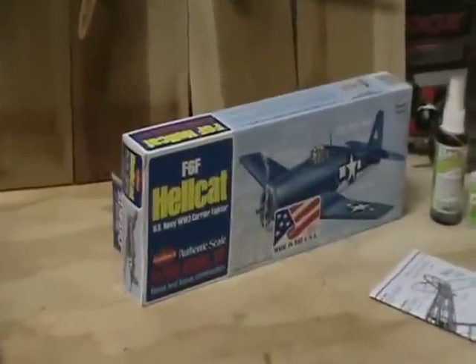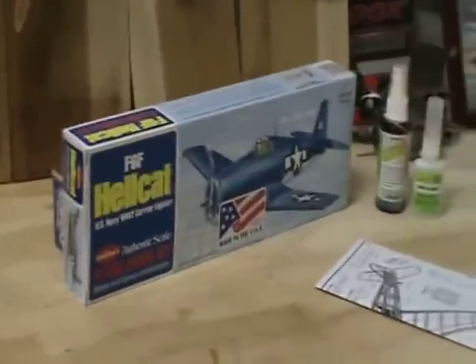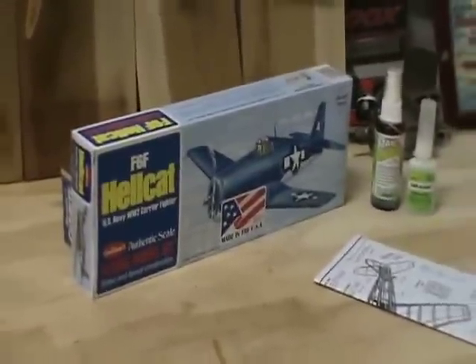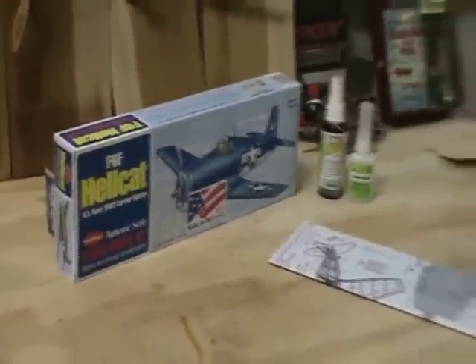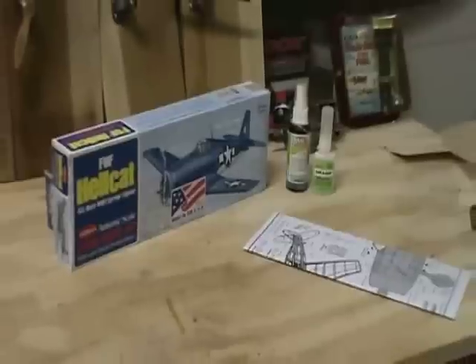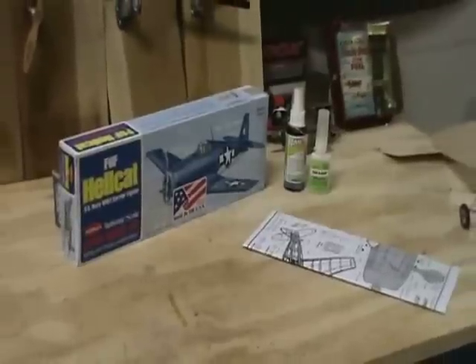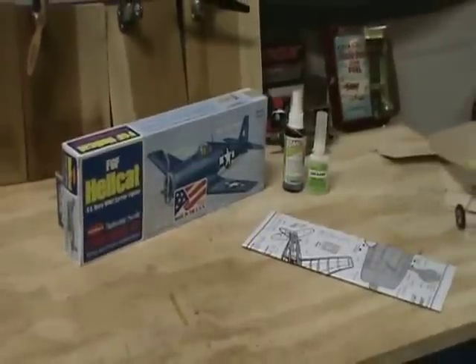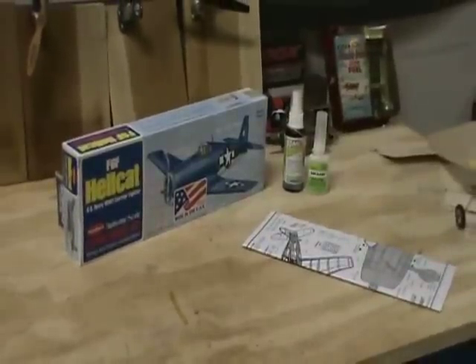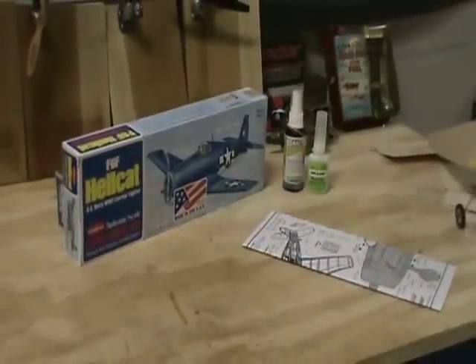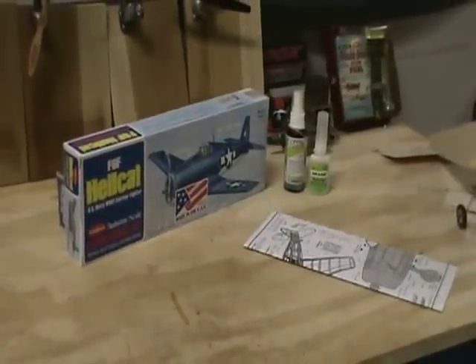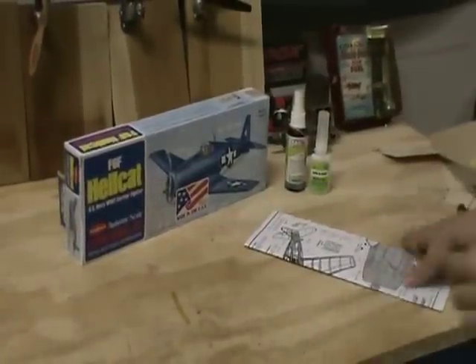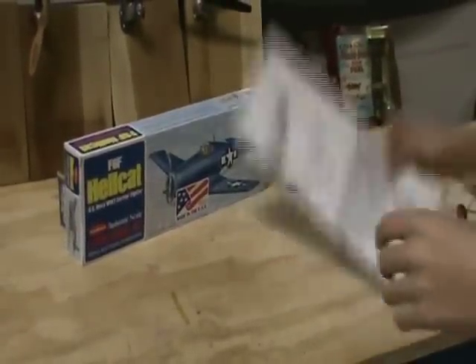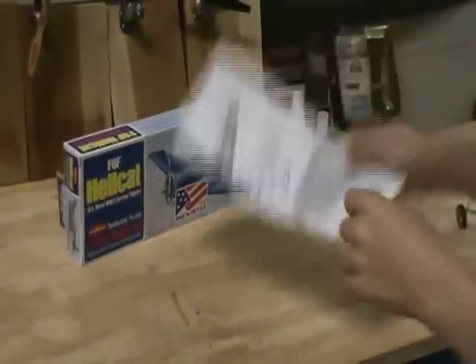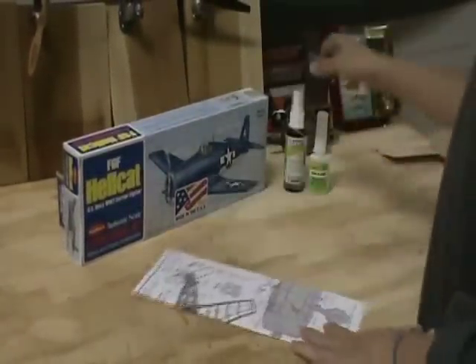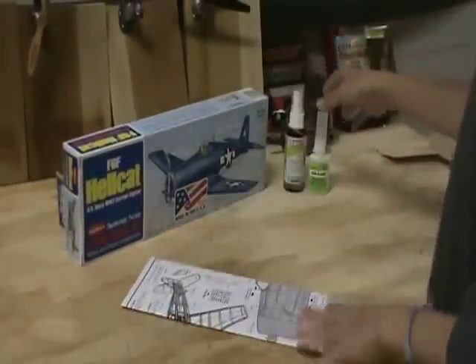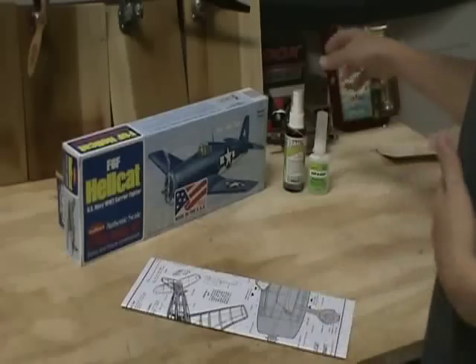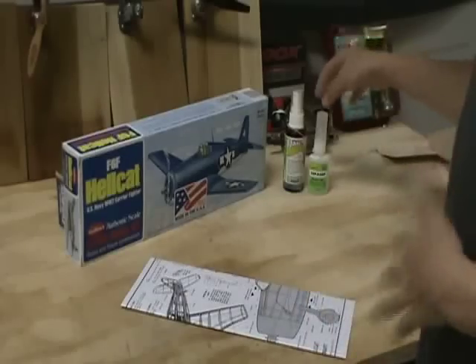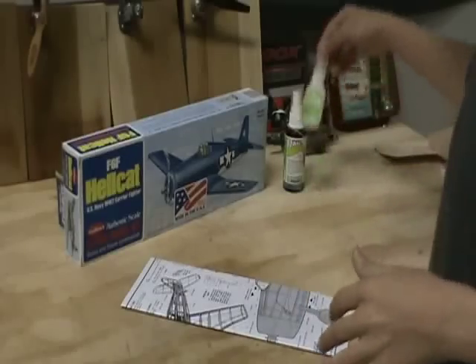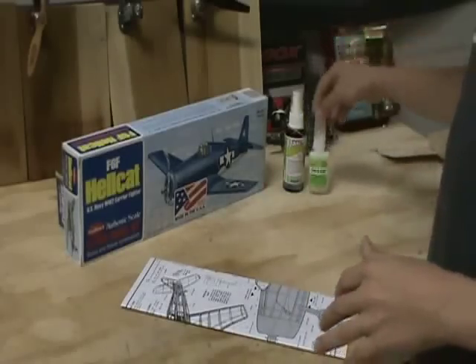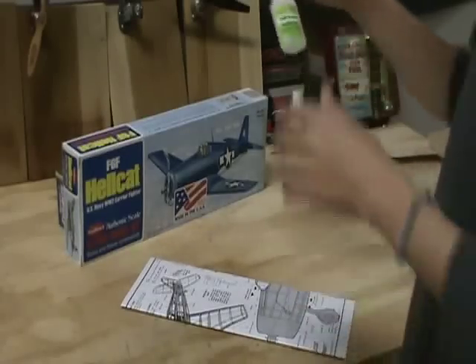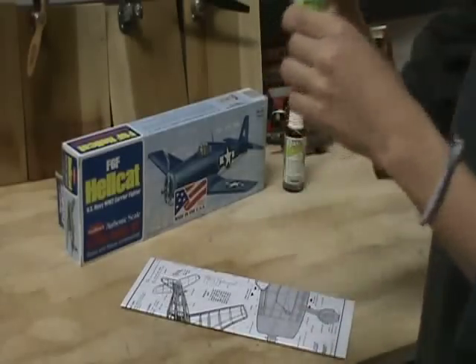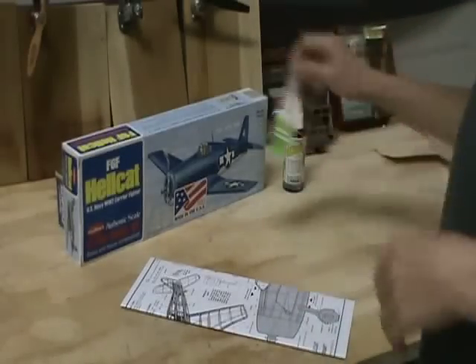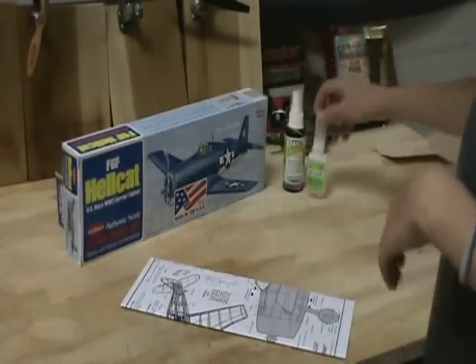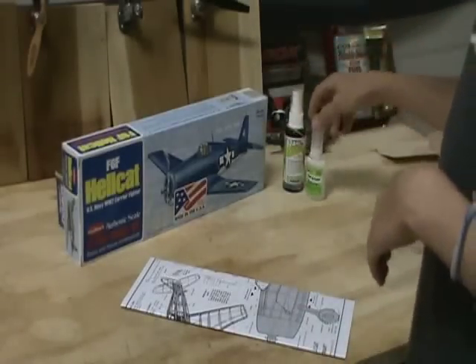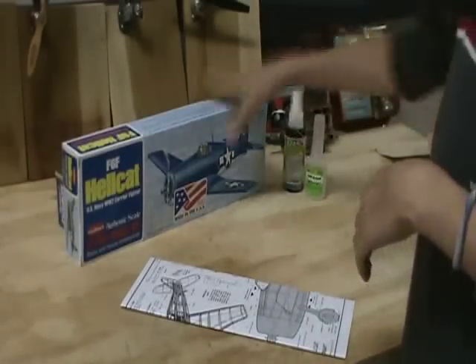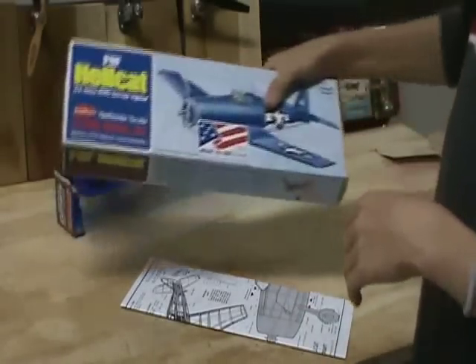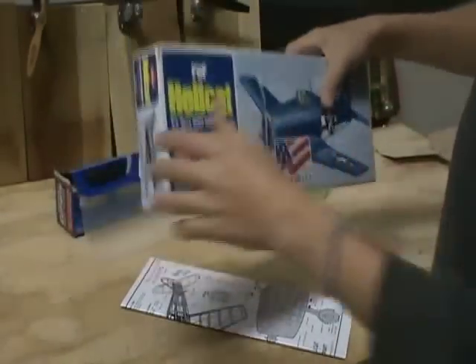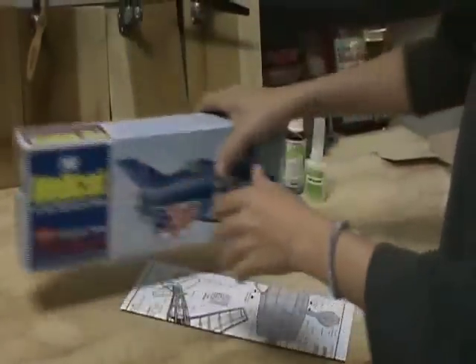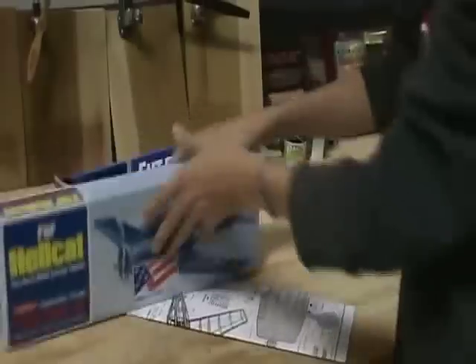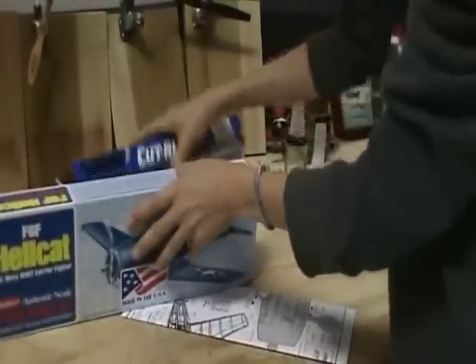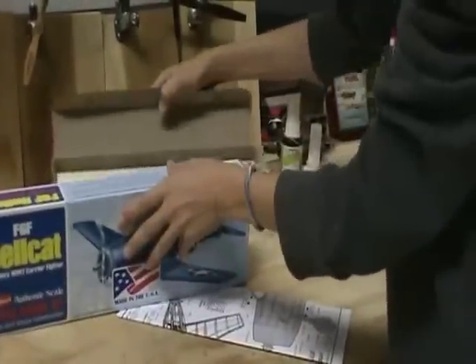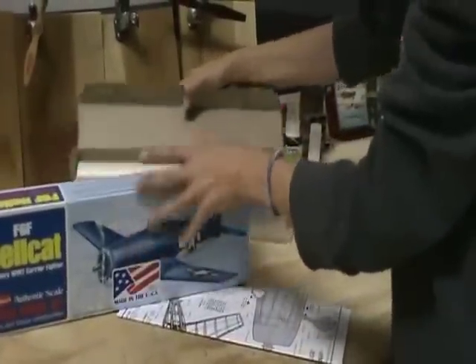Here is the kit, and here are some instructions. You need your CA glue with the accelerator, the kit of course, and then you need wax tape.